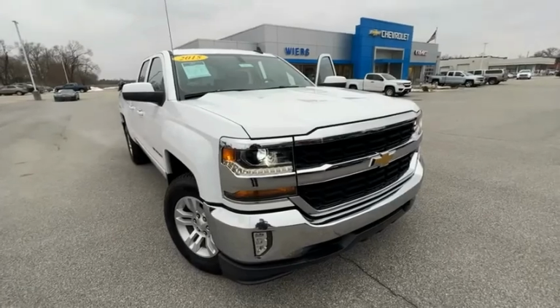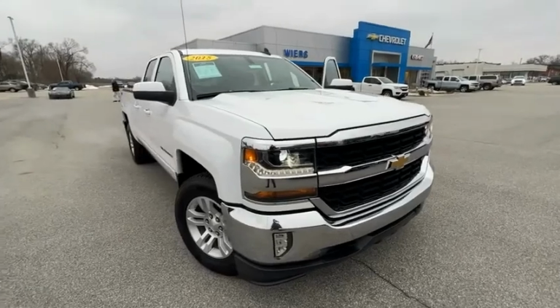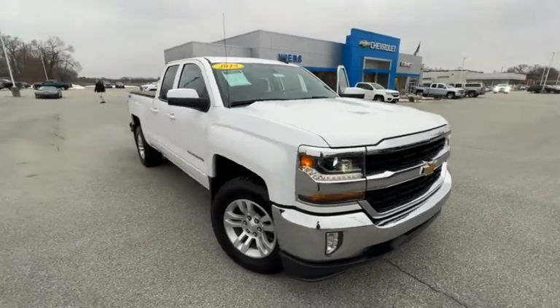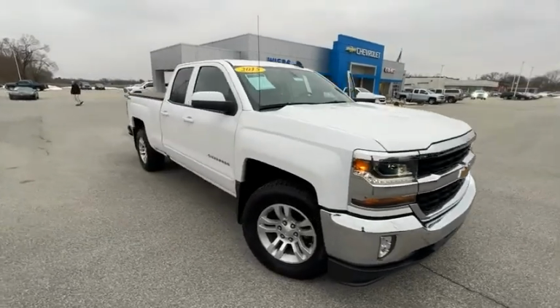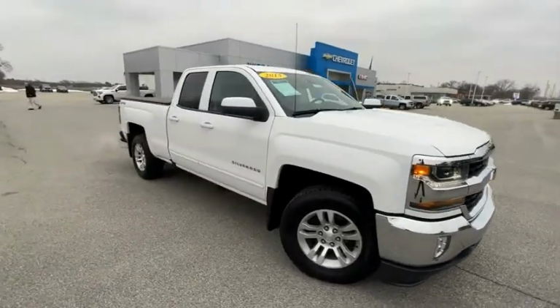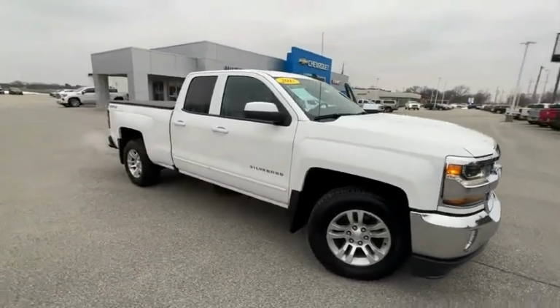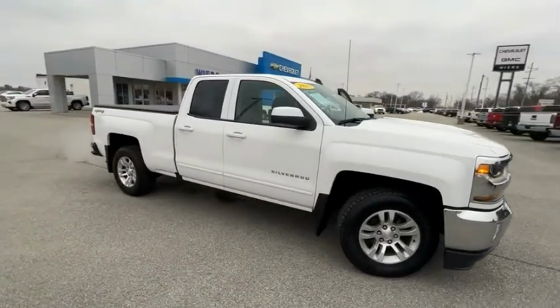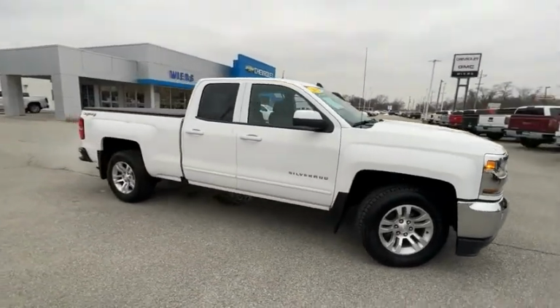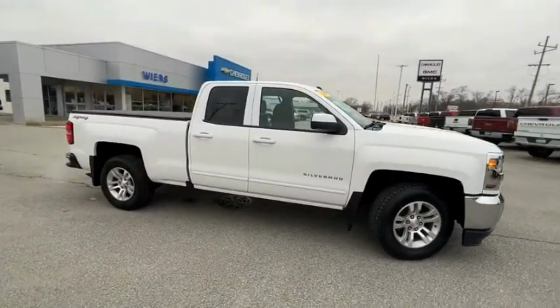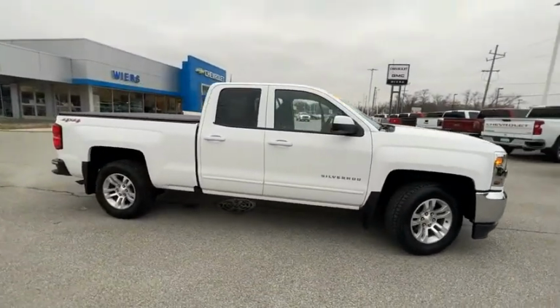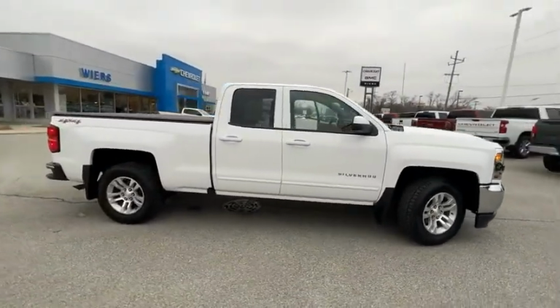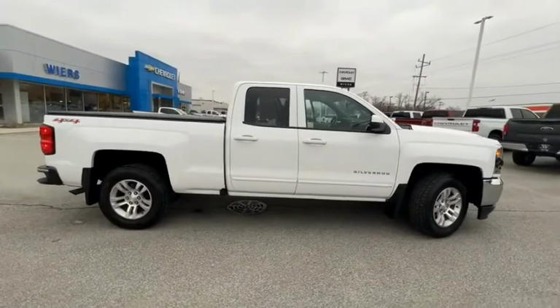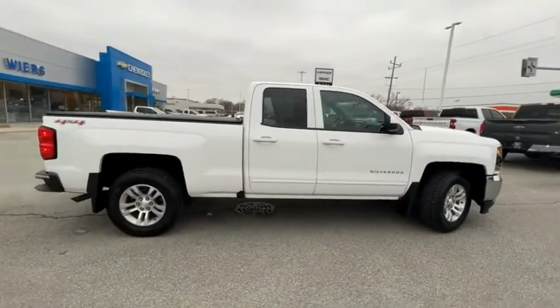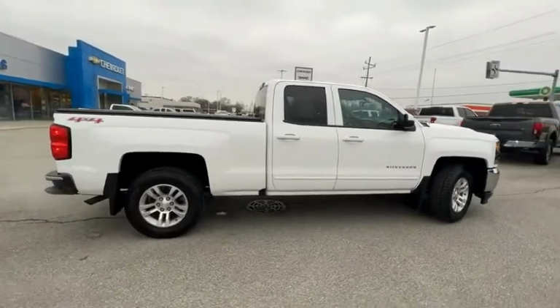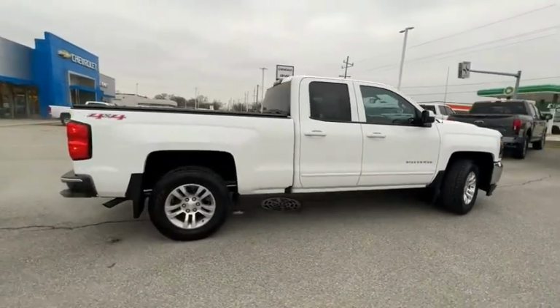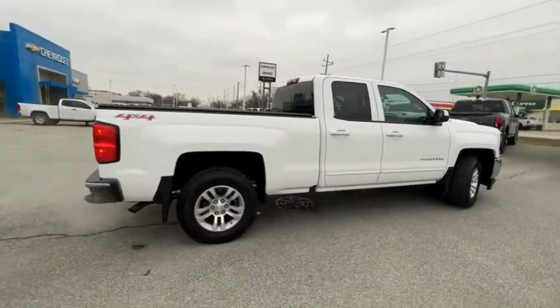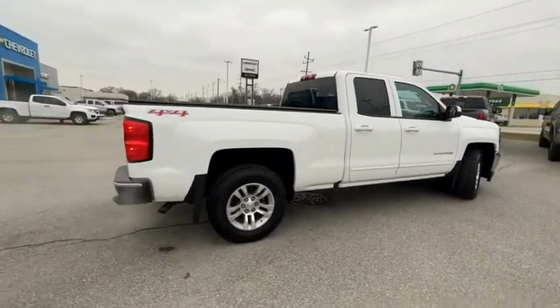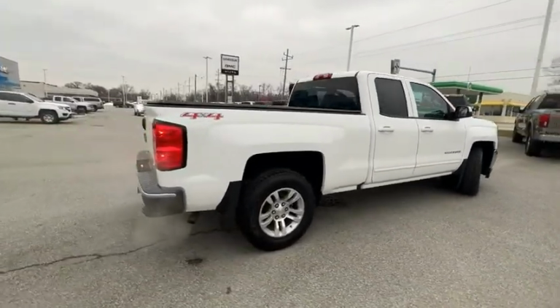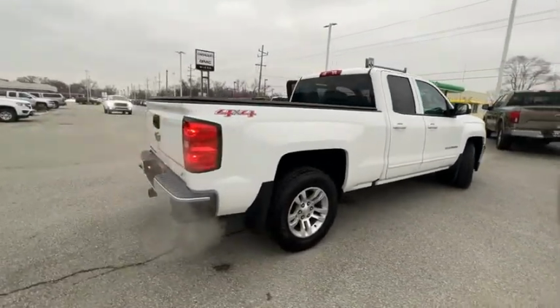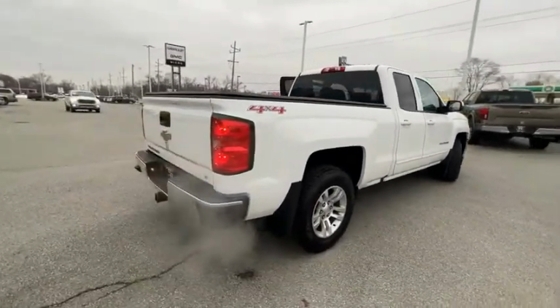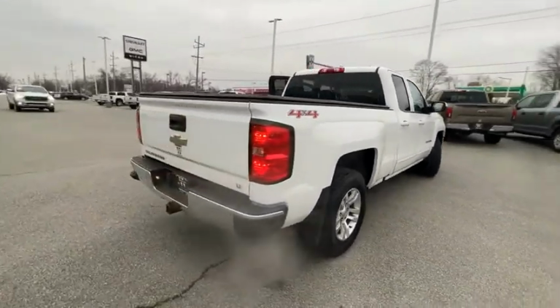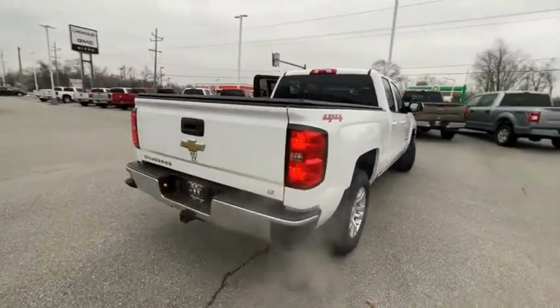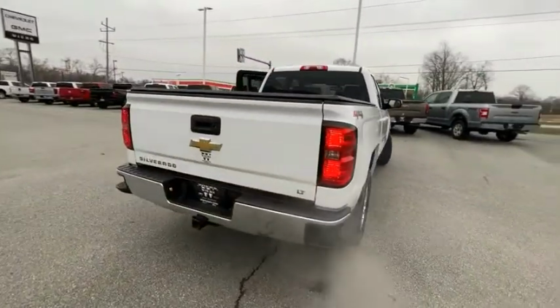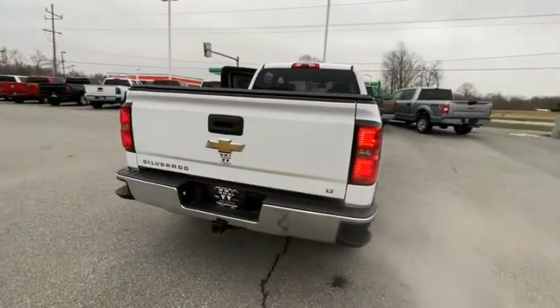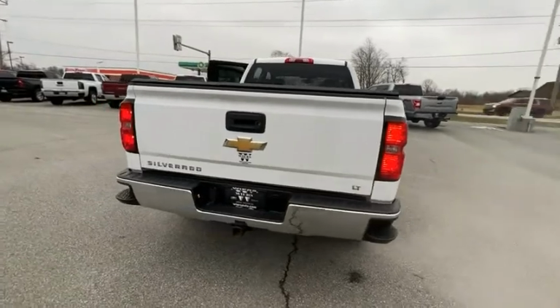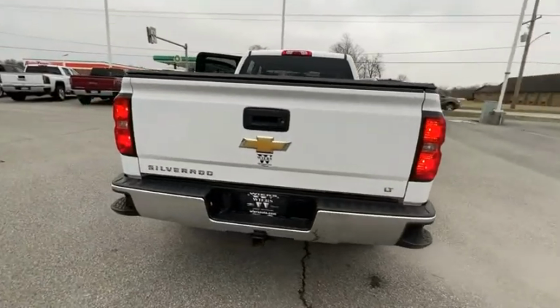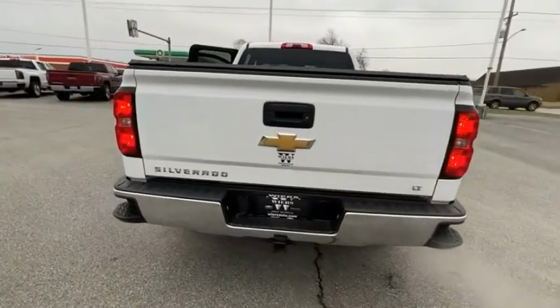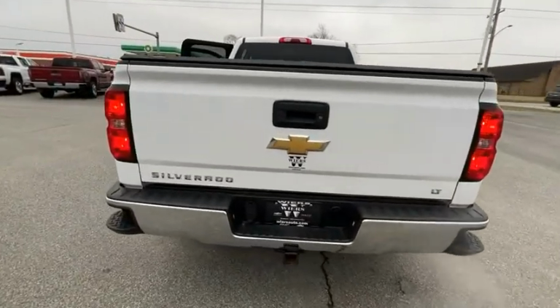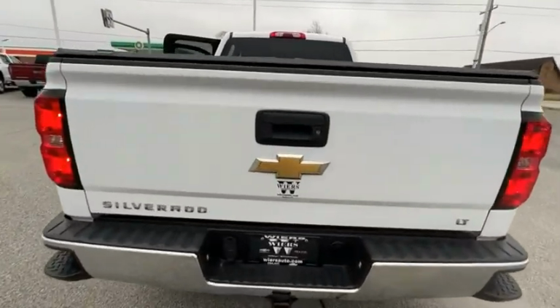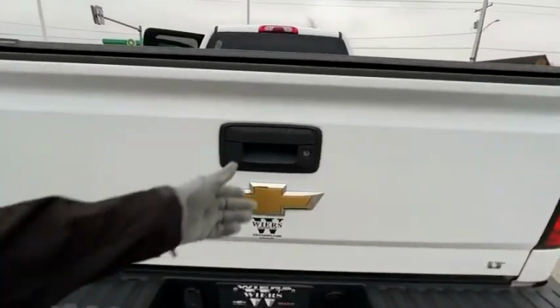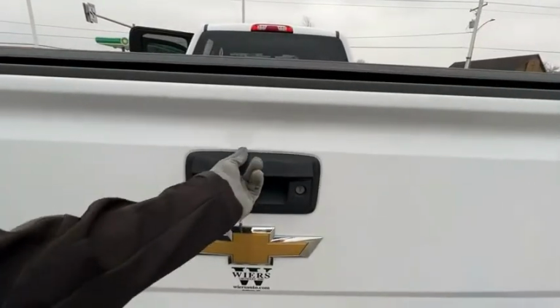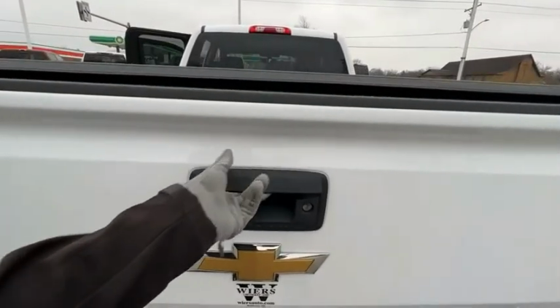Take a ride in the 2016 Silverado 1500. The Chevy Silverado 1500 has the lowest cost of ownership of any full-size pickup. This vehicle has less than 85,000 miles.